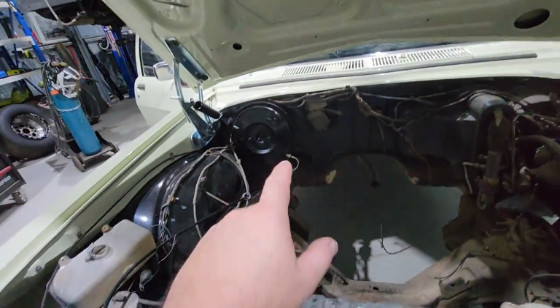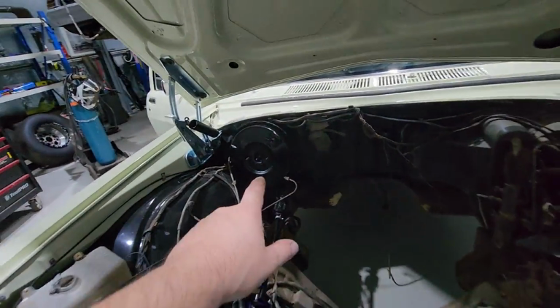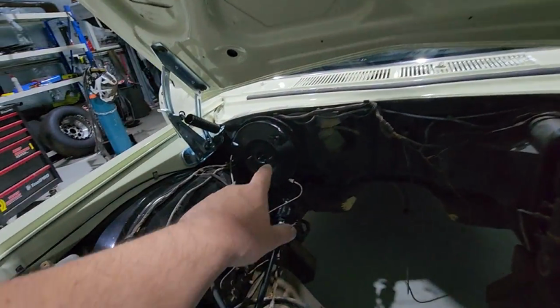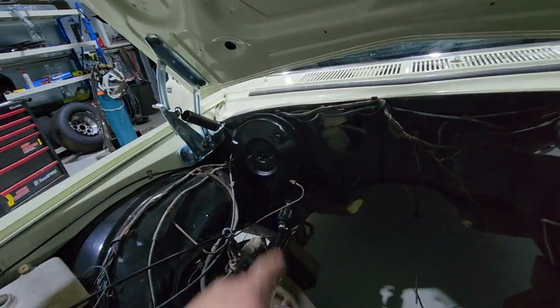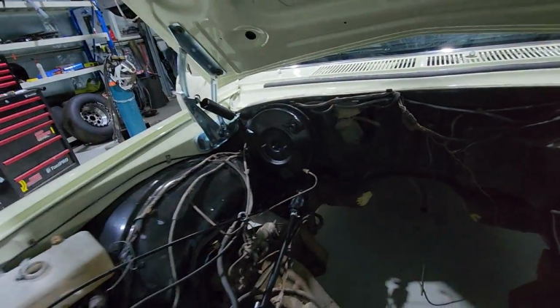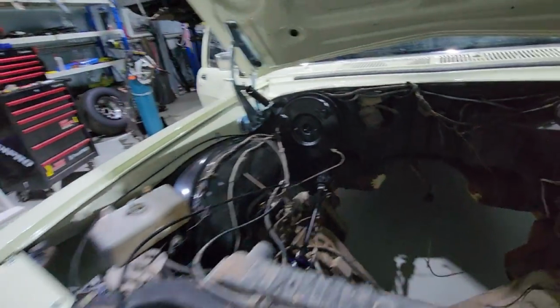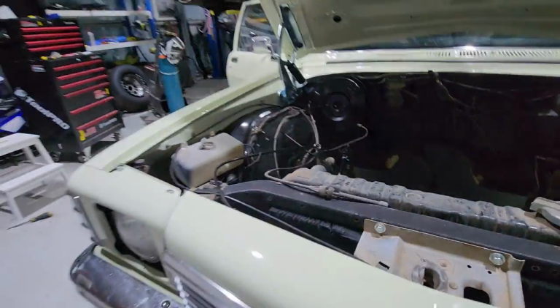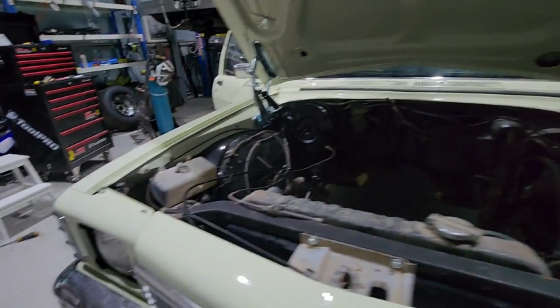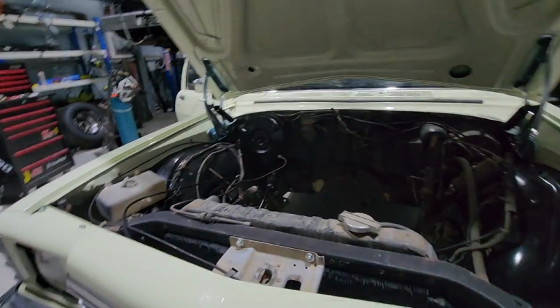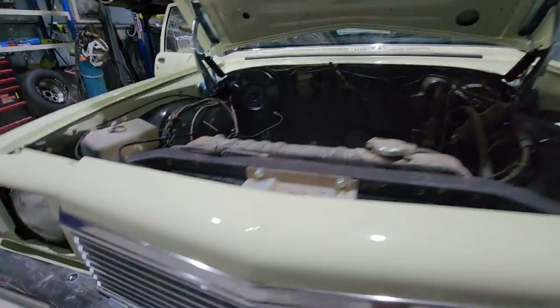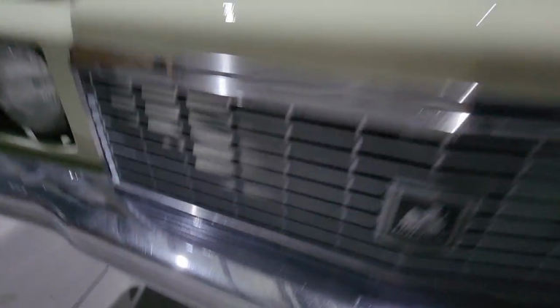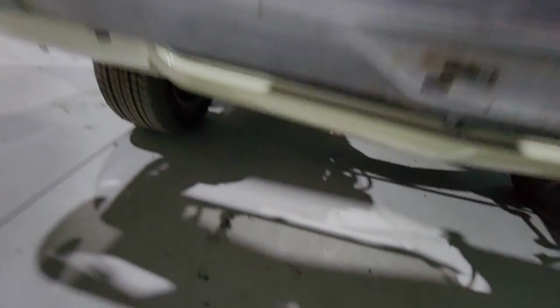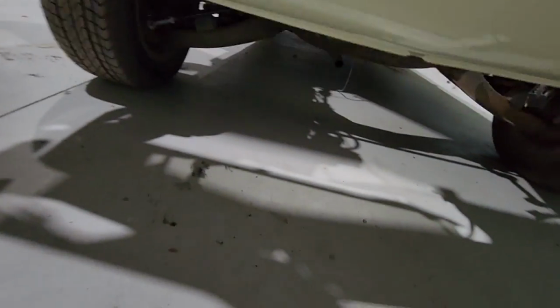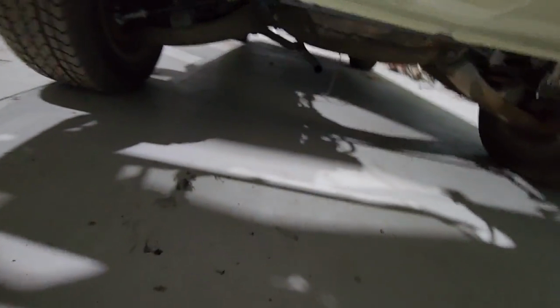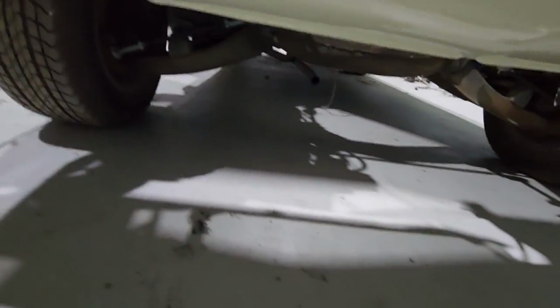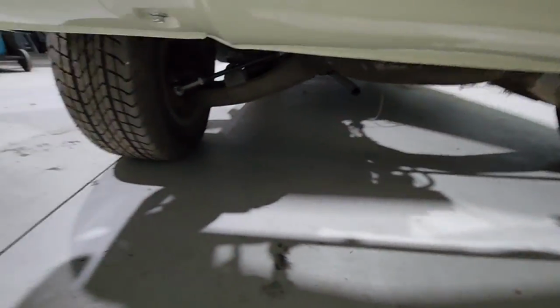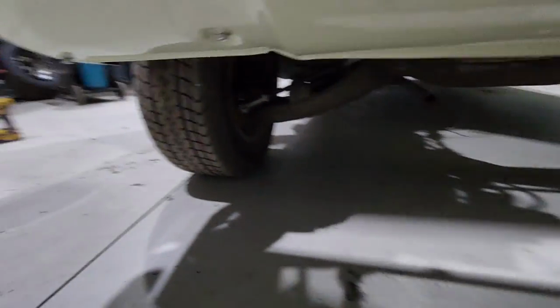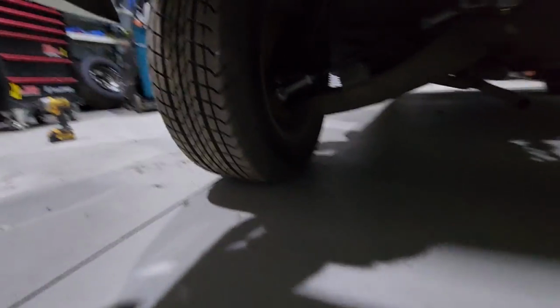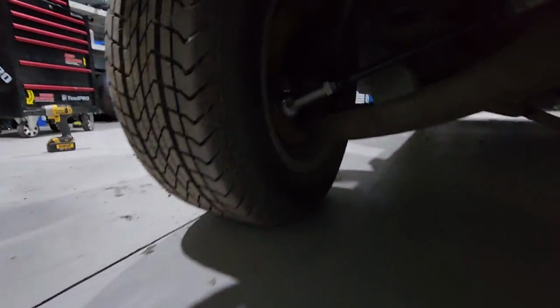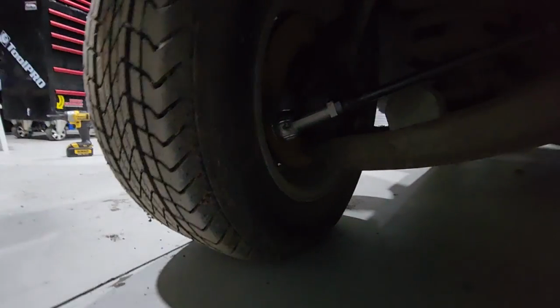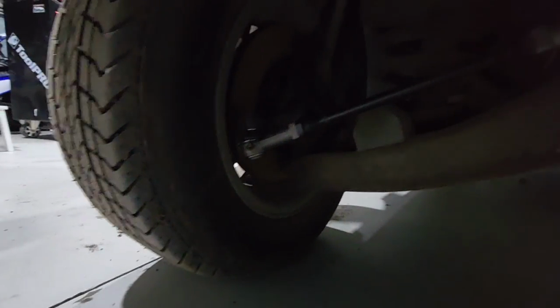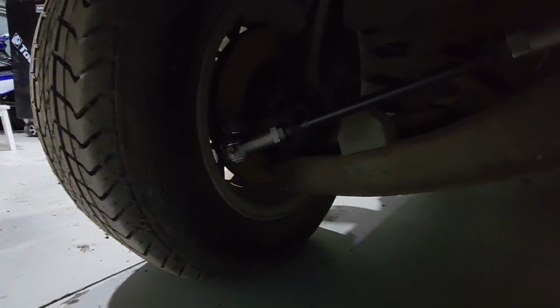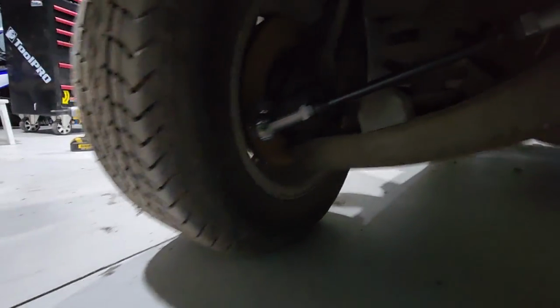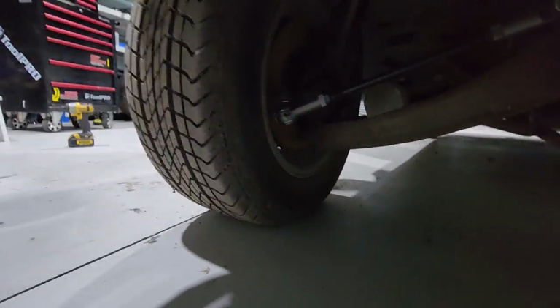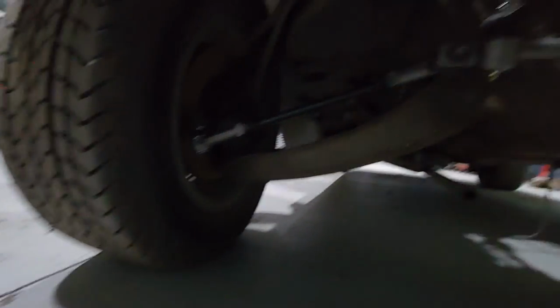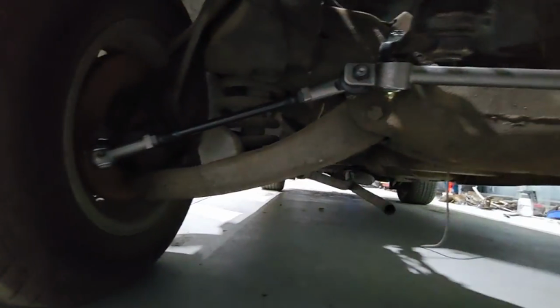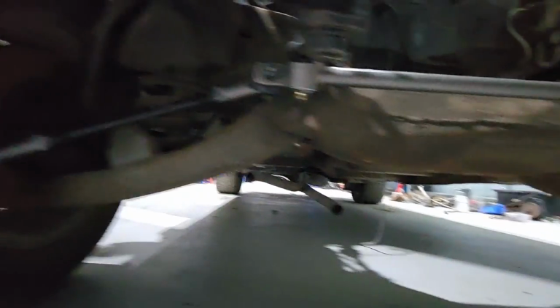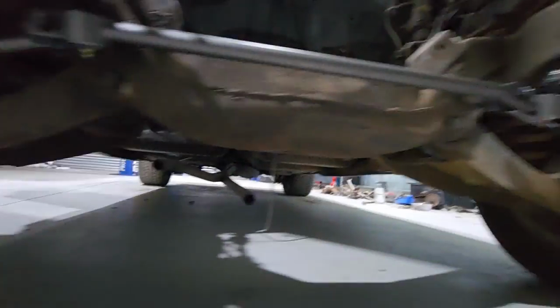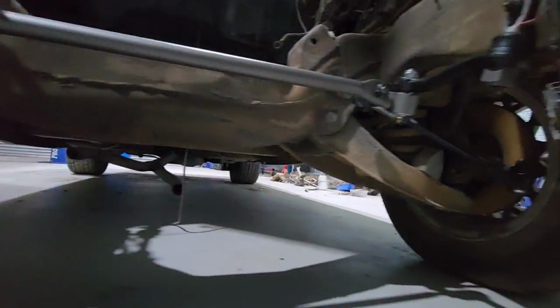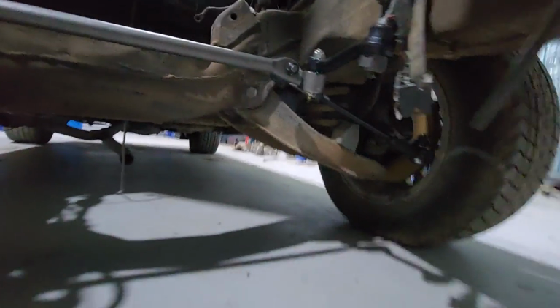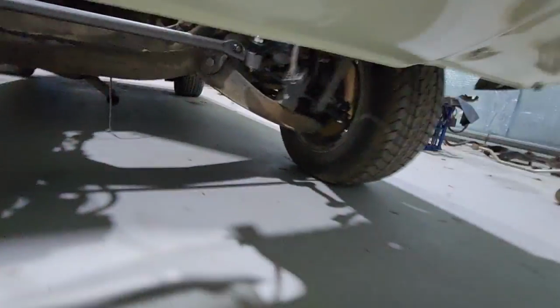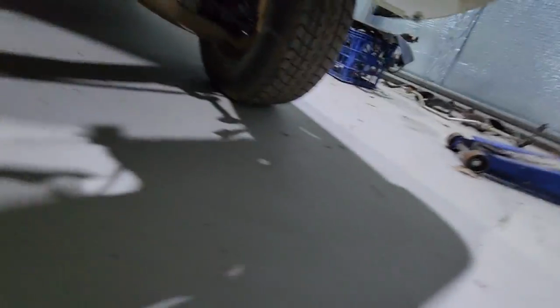Got the brake booster reconditioned - I think that was around $350 from Brabond Brakes in Sydney. Fitted the short power steering arms under there.